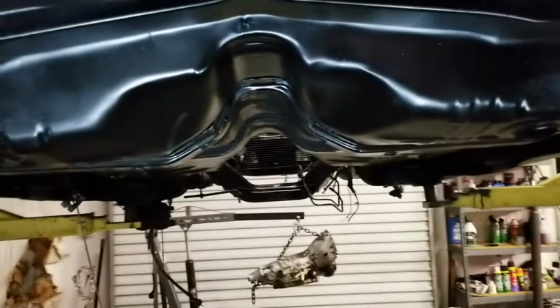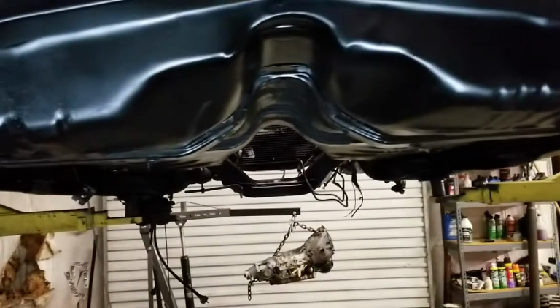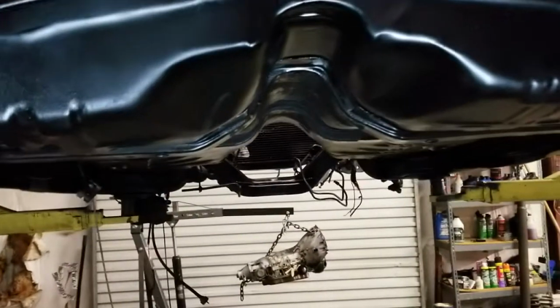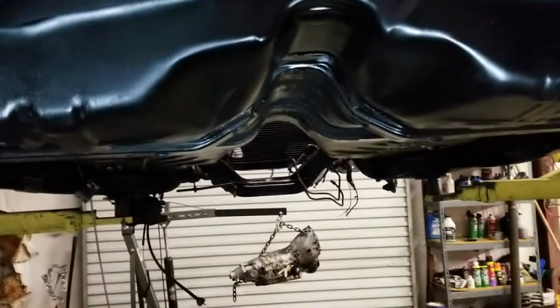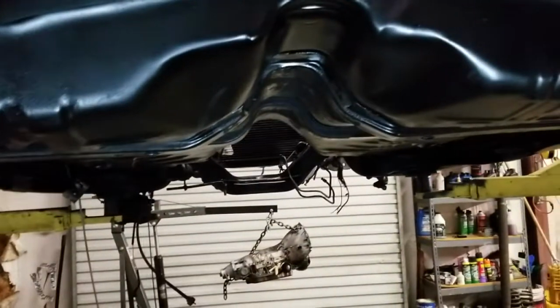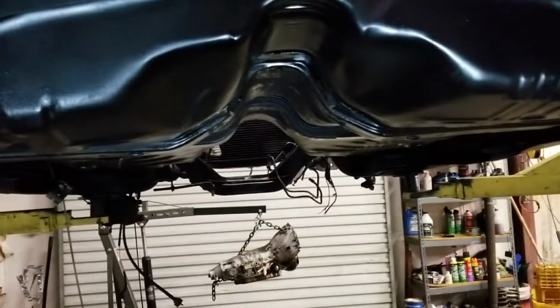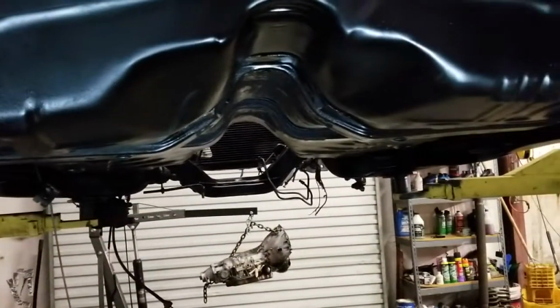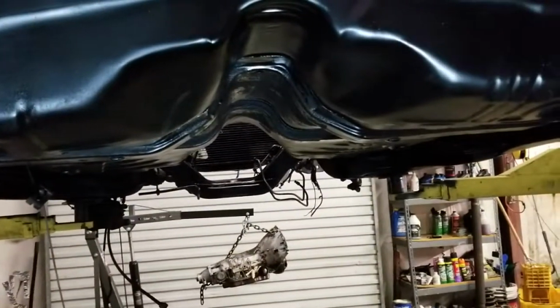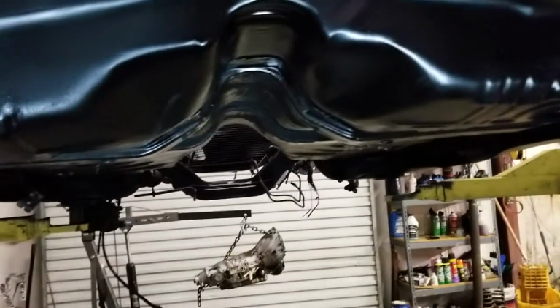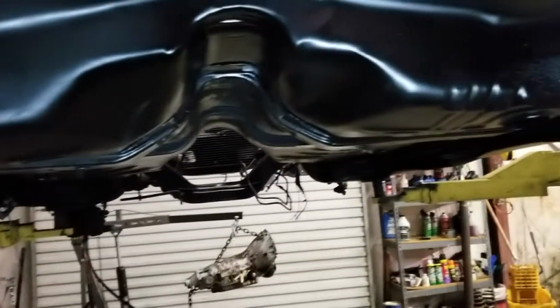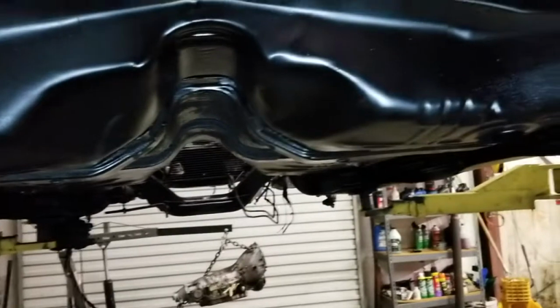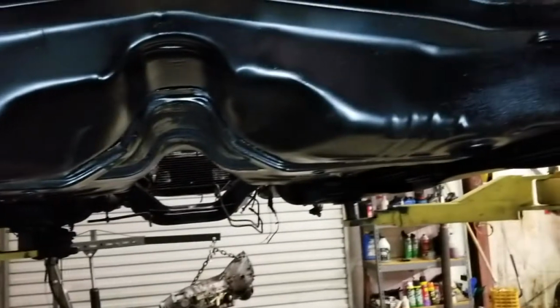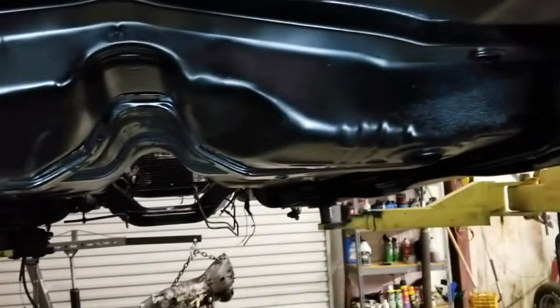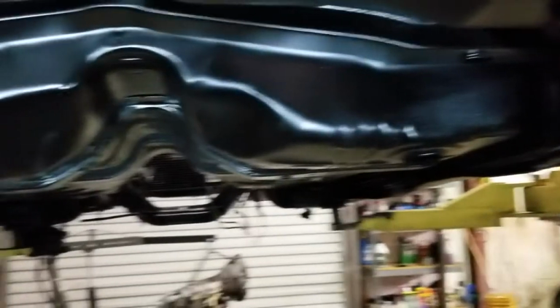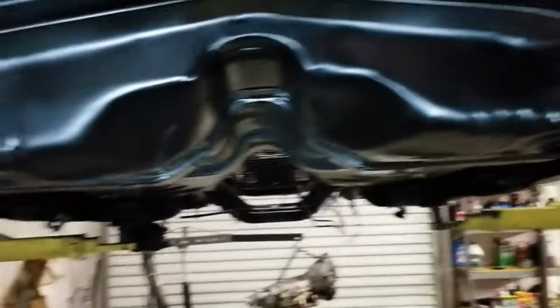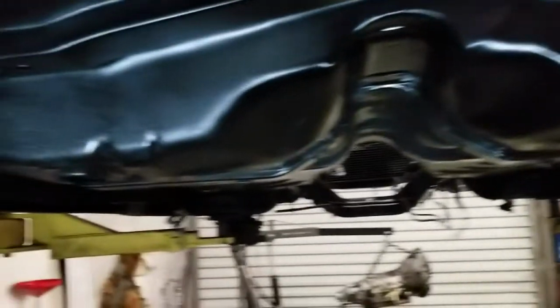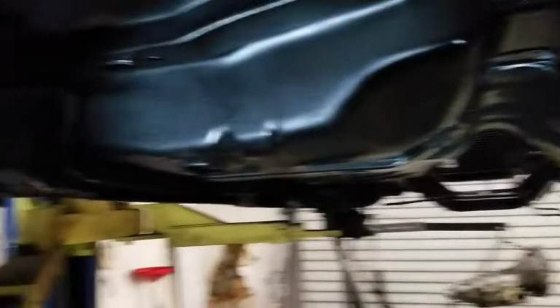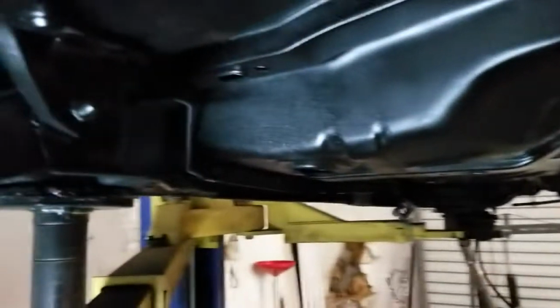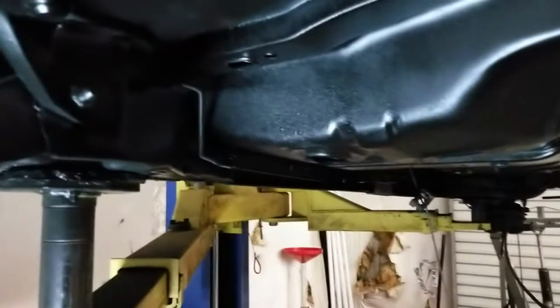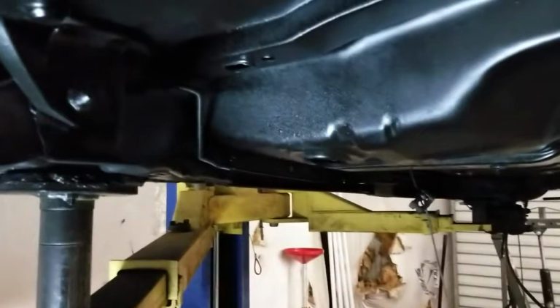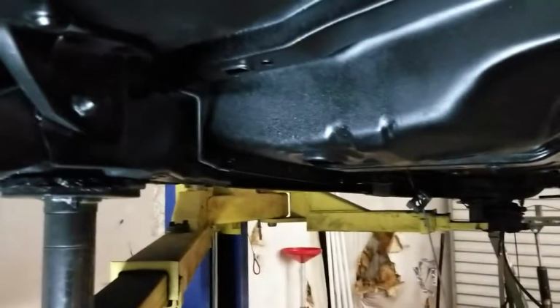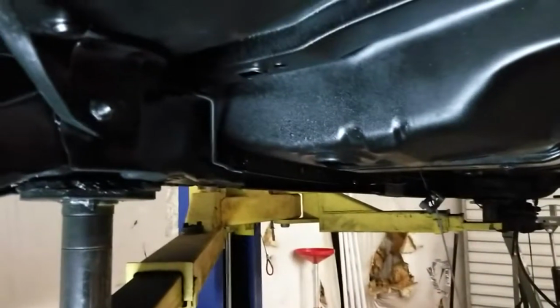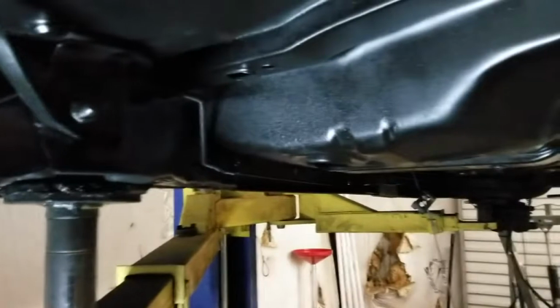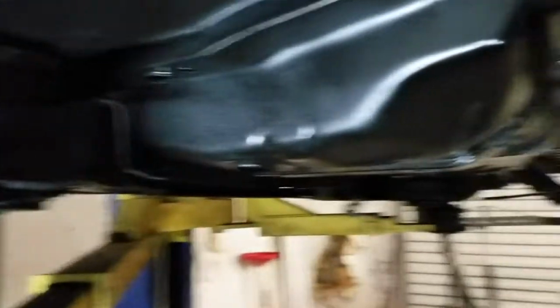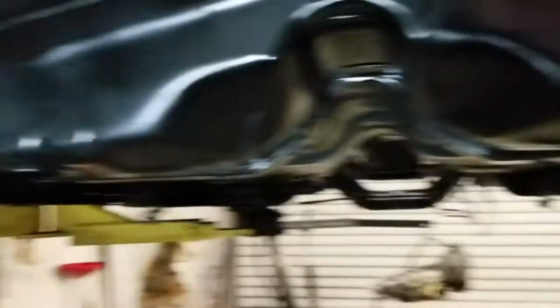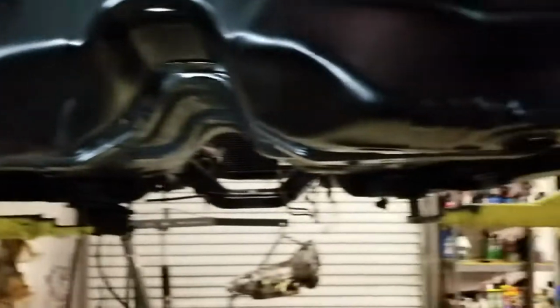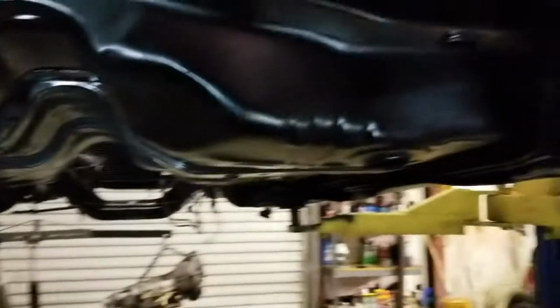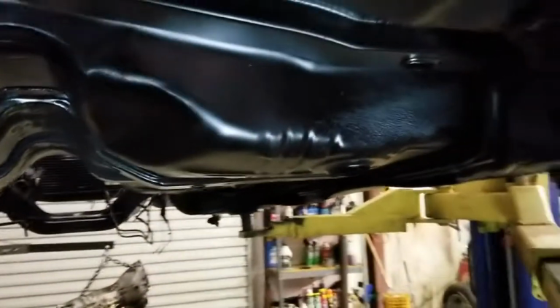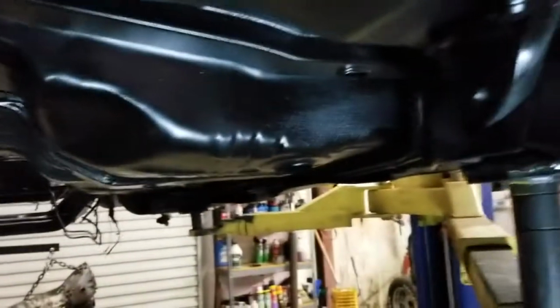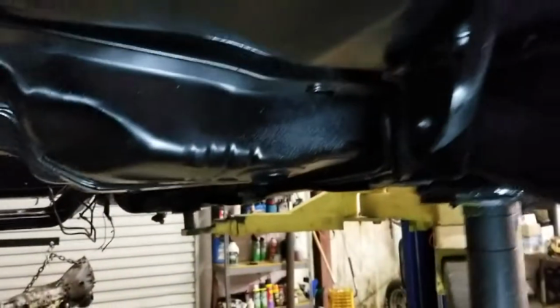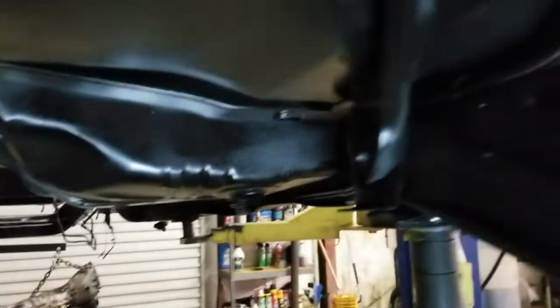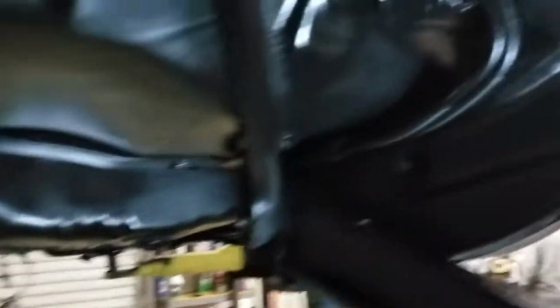Here's a quick look underneath the car. You can see John's did an excellent job cleaning it, spraying it, getting everything shined back up and touched back up. So when you look up underneath this car, it's going to look like a brand new one.